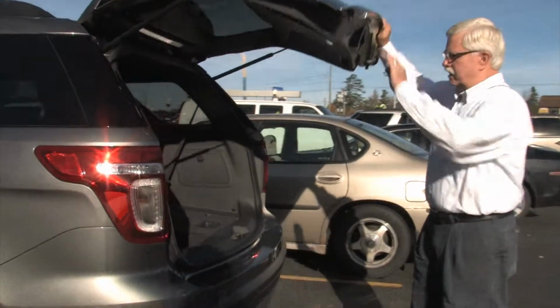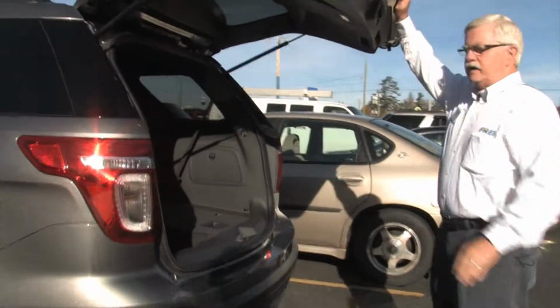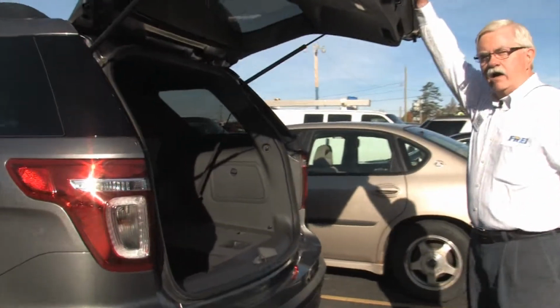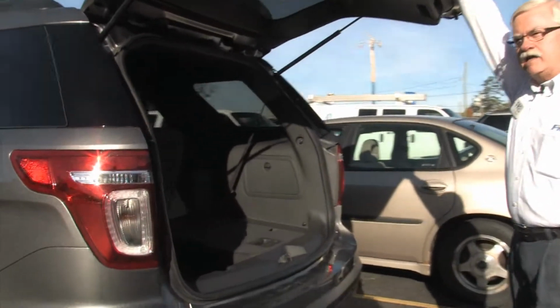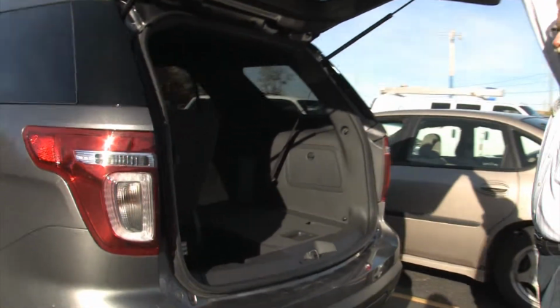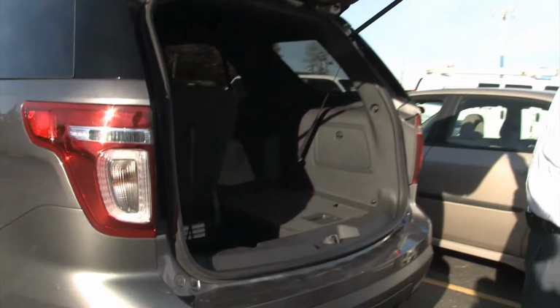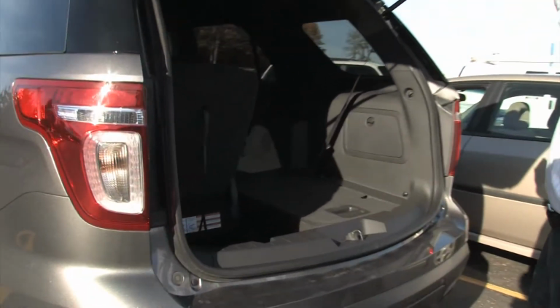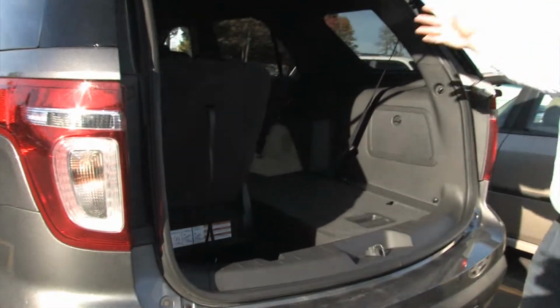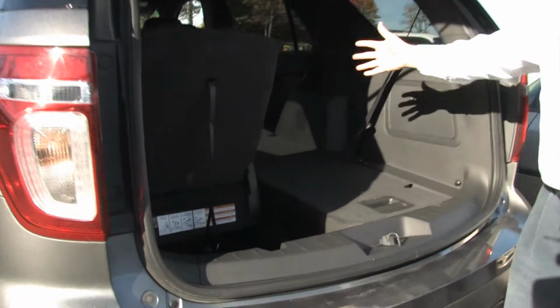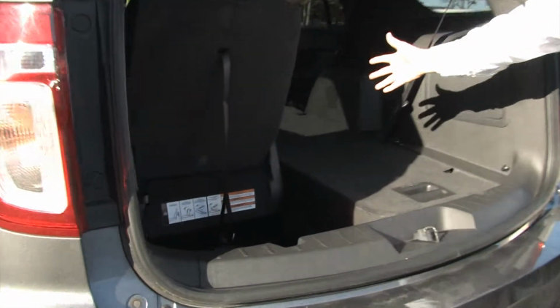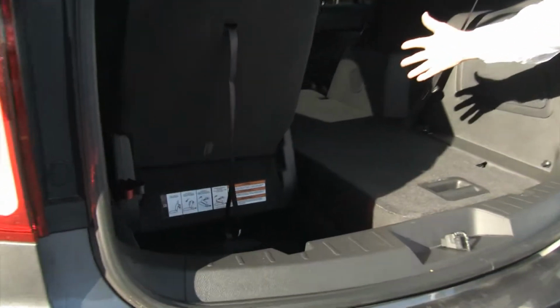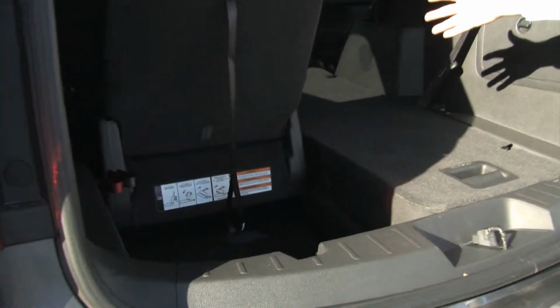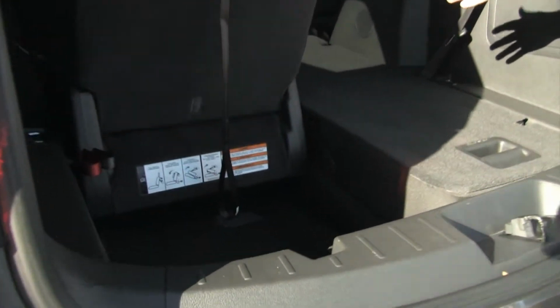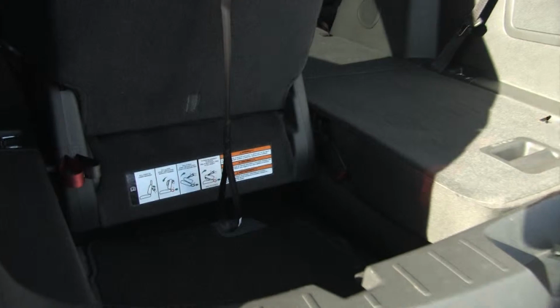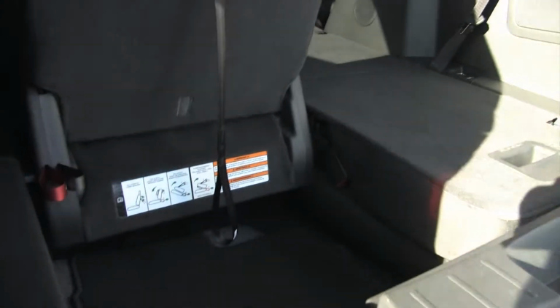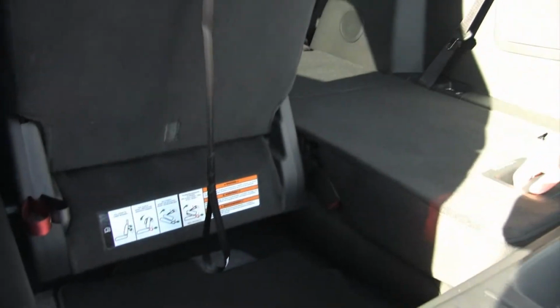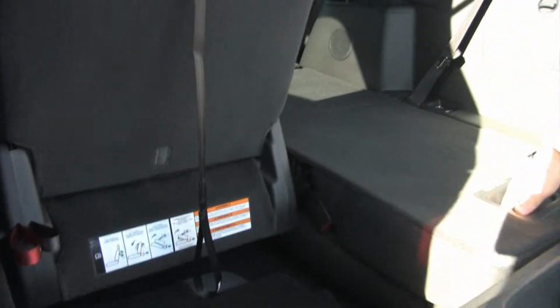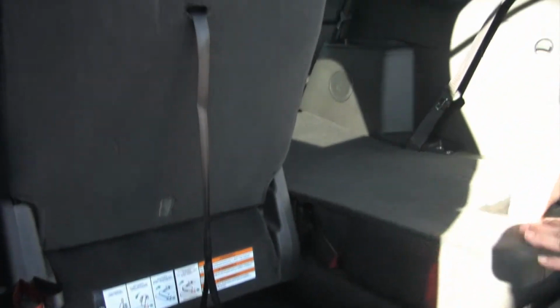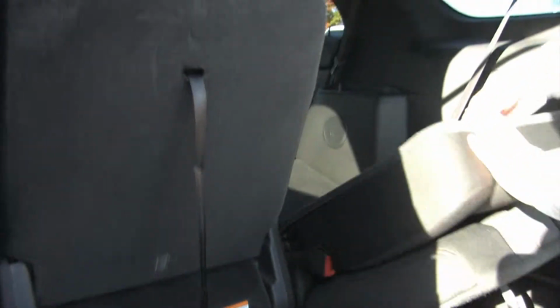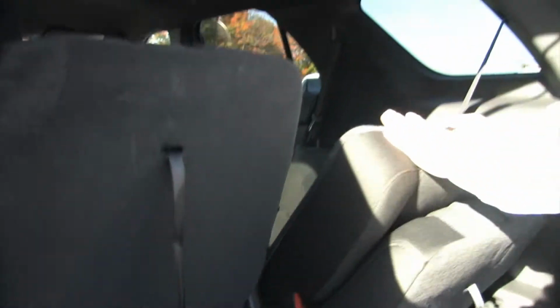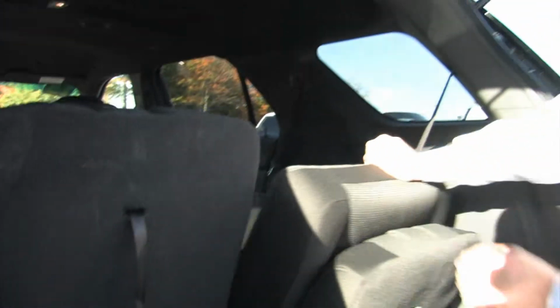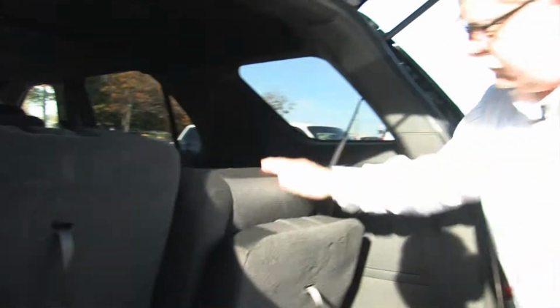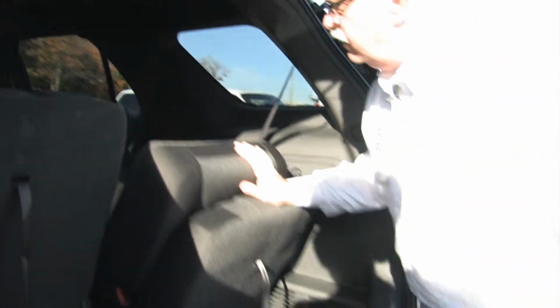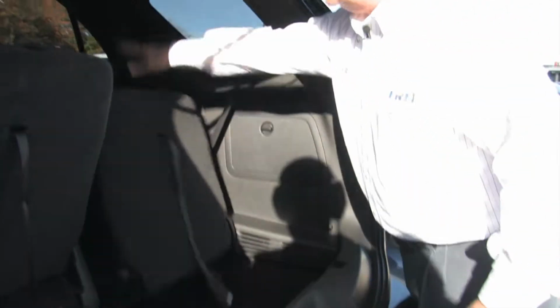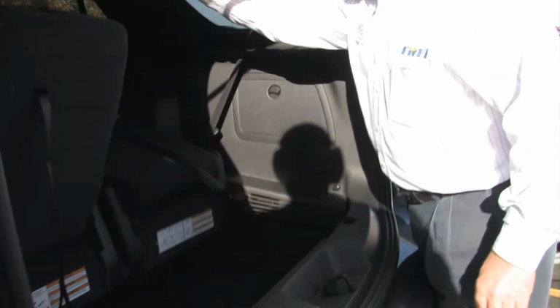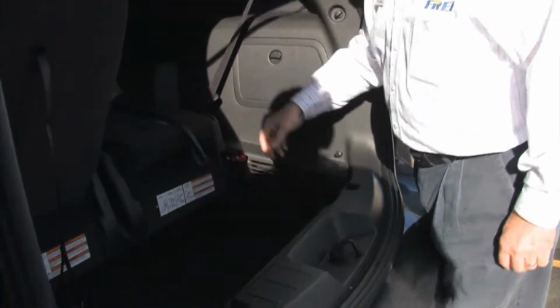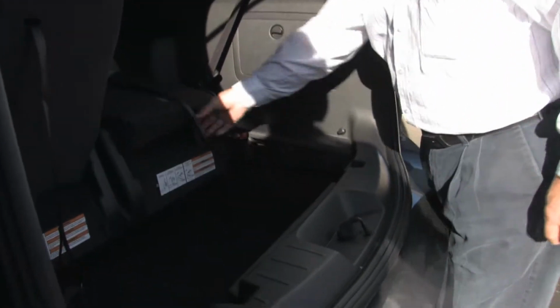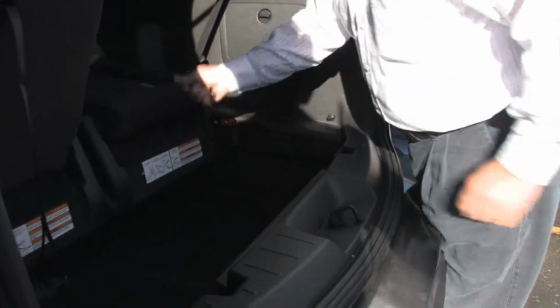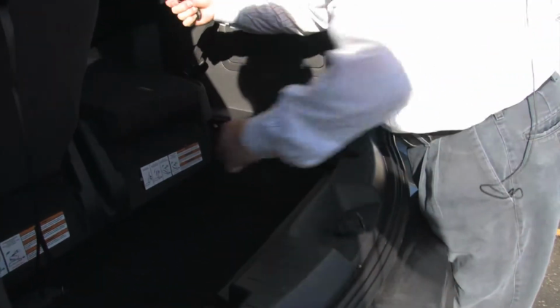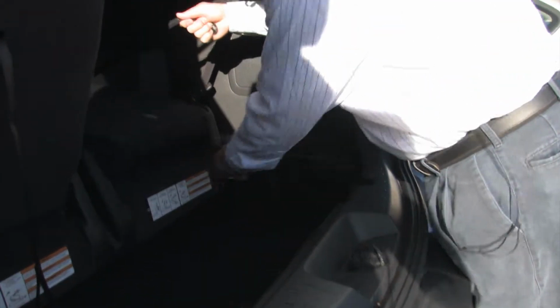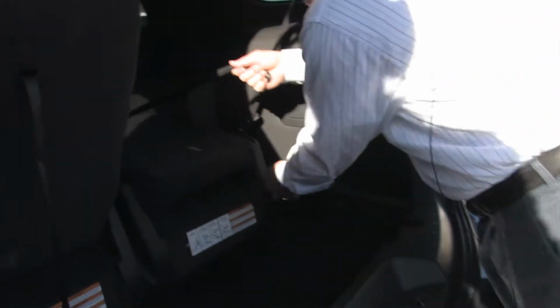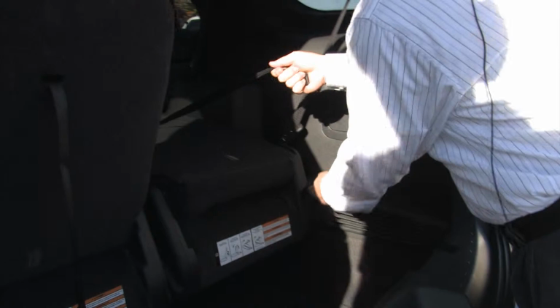Need to carry a lot of stuff? We've got room for seven people — your kids or your grandkids. Need to haul some other stuff? These seats fold flat and get out of your way.